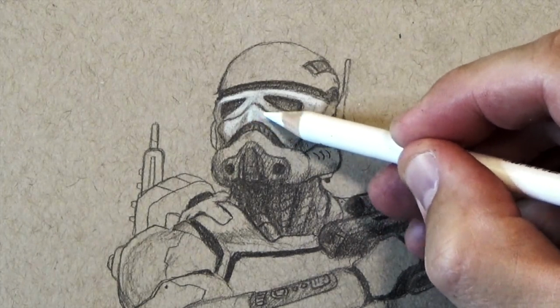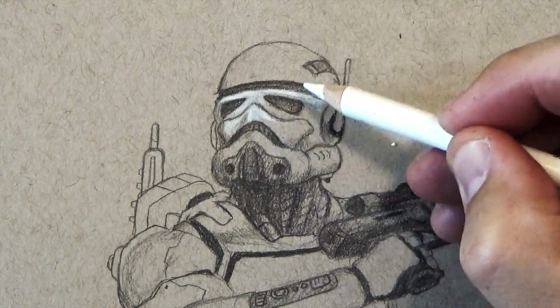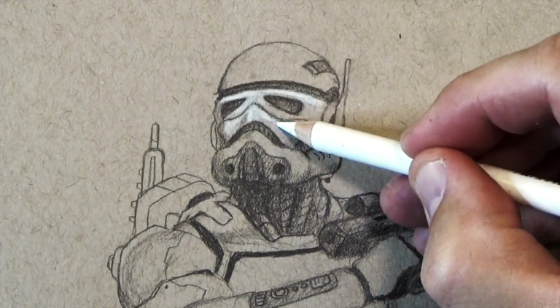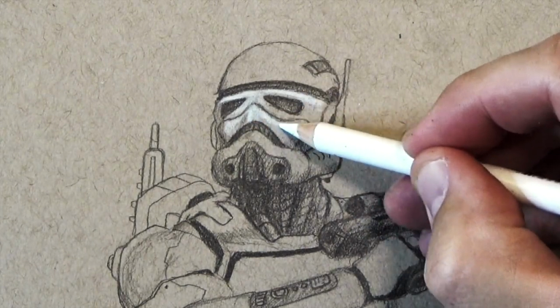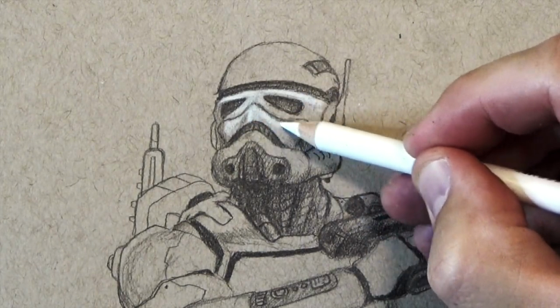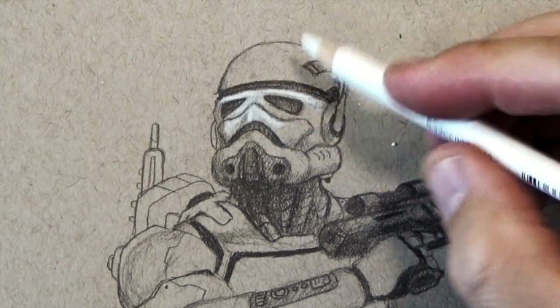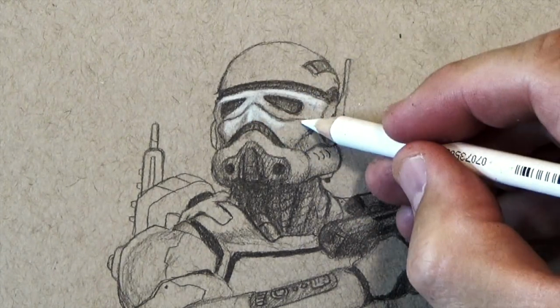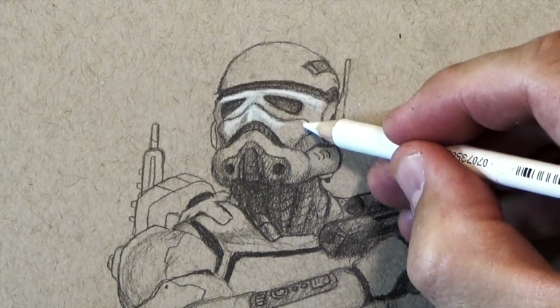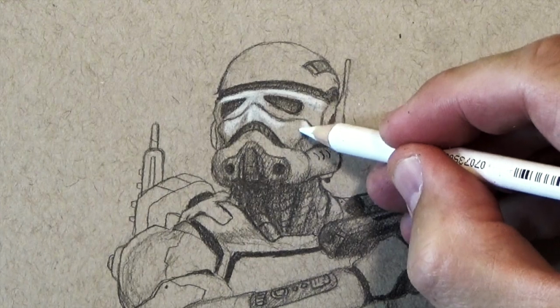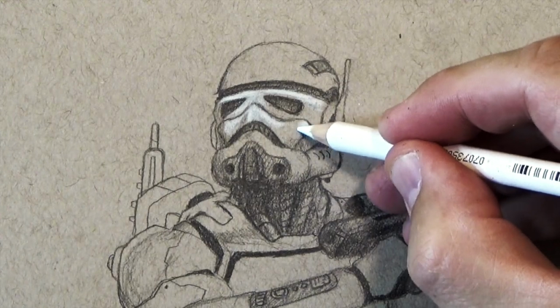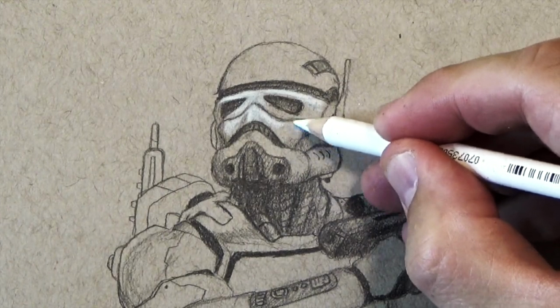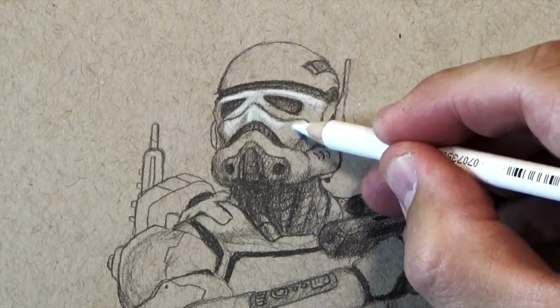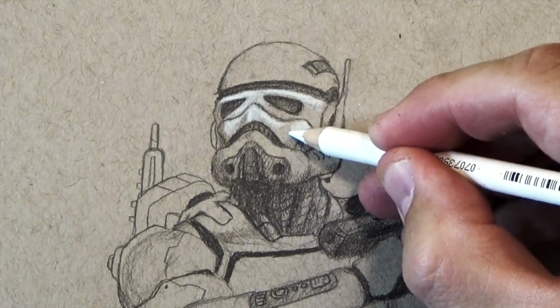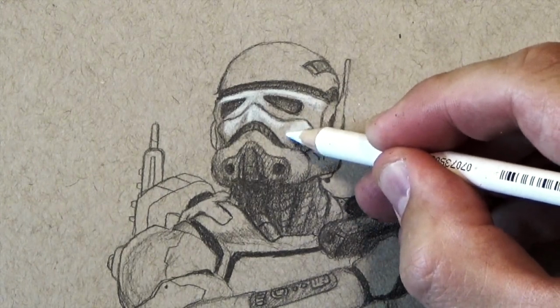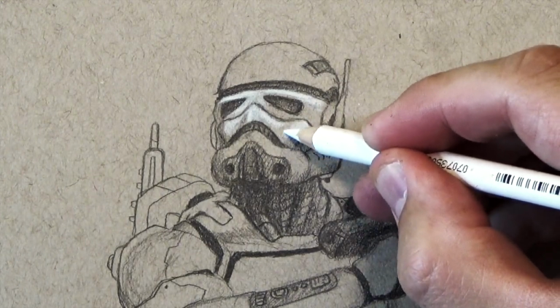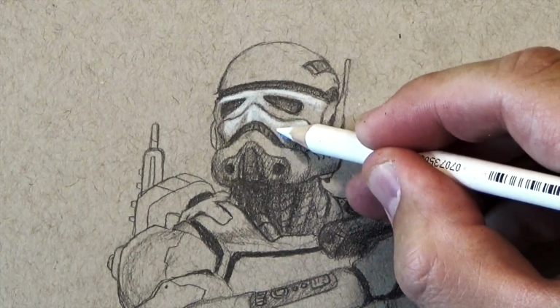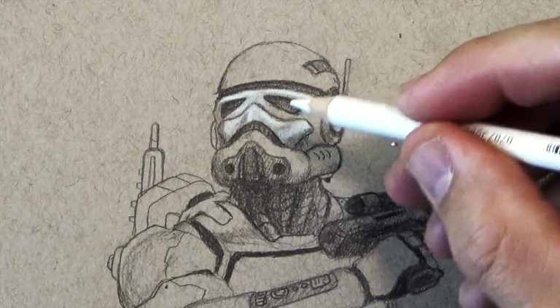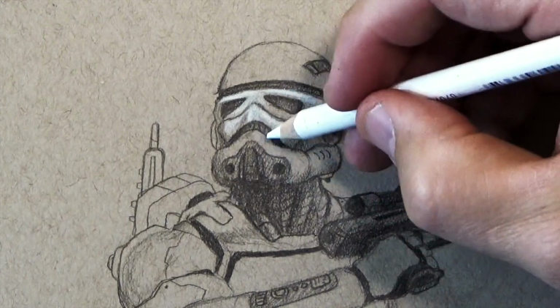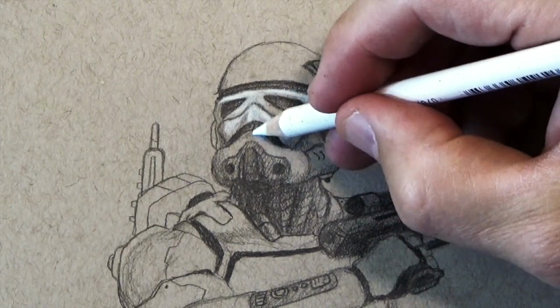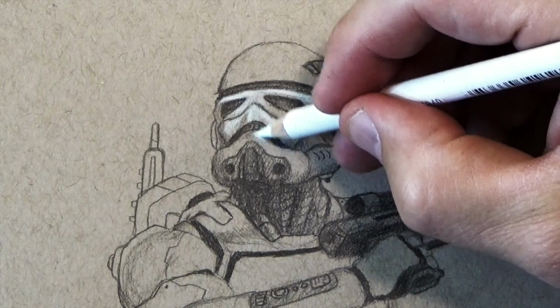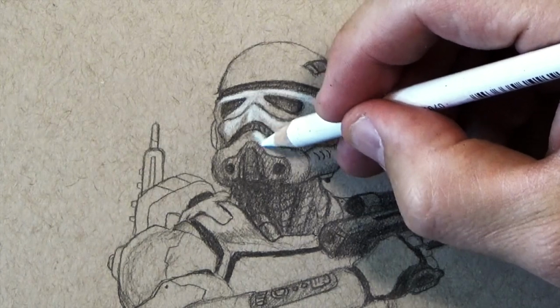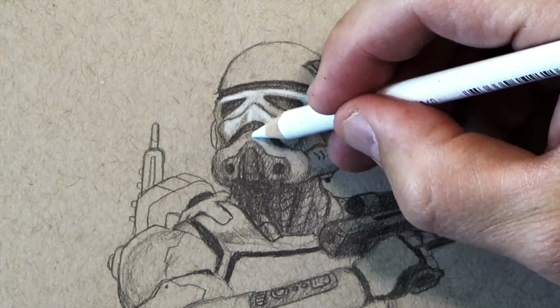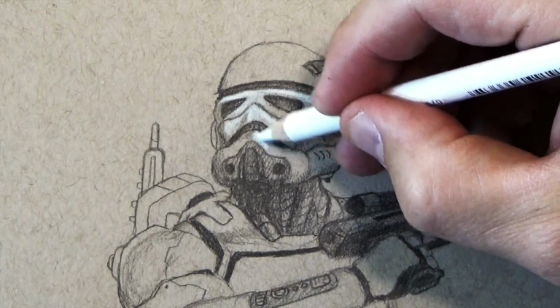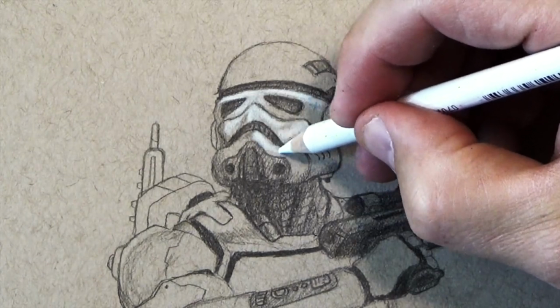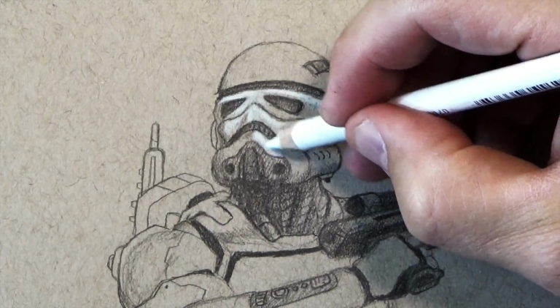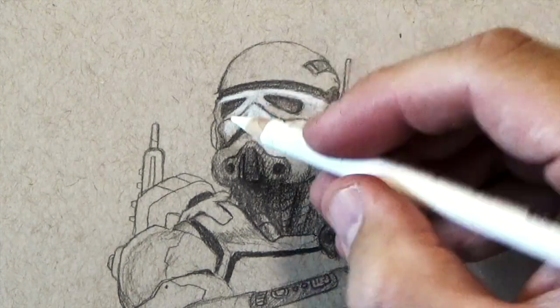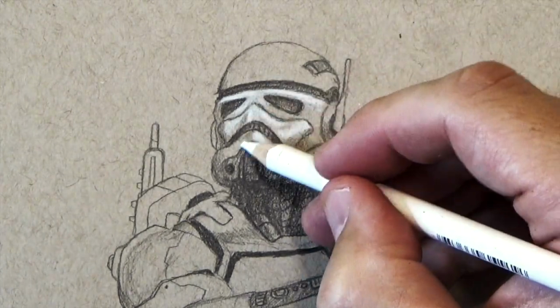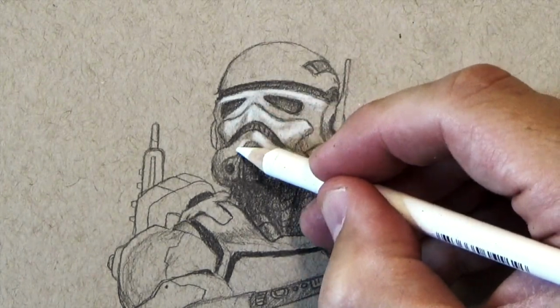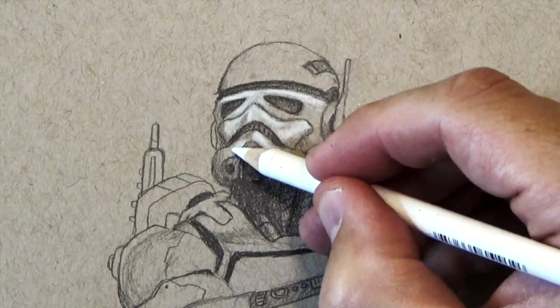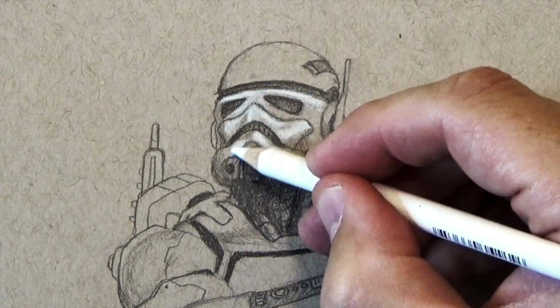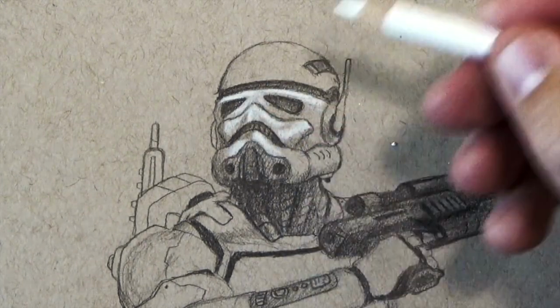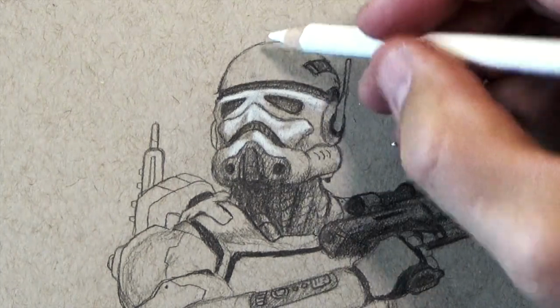Knowing that, where the mask recedes I'm going to press lighter, because I know that bright white isn't going to be so bright. And that's what gives you that kind of depth — the shape of the mask.